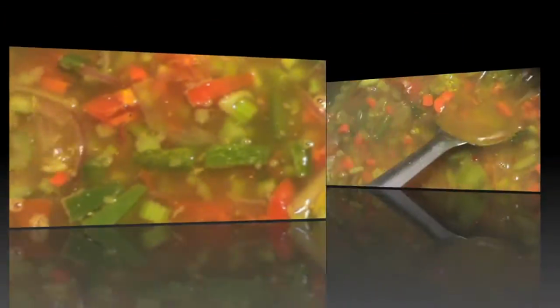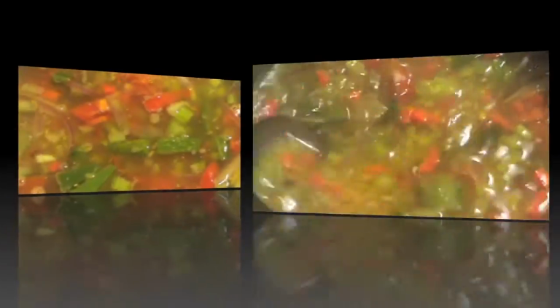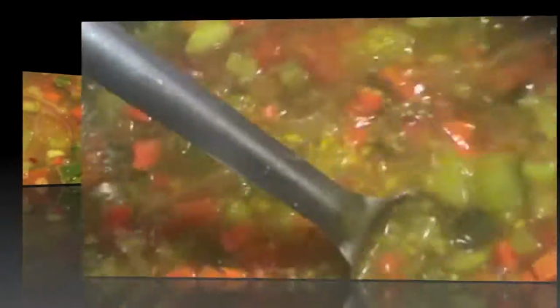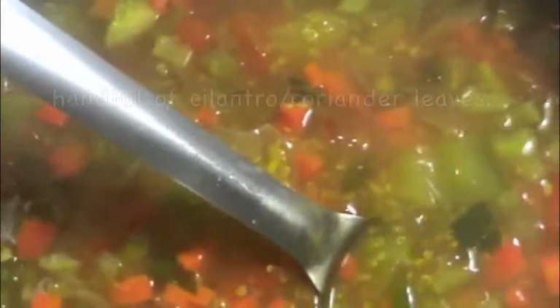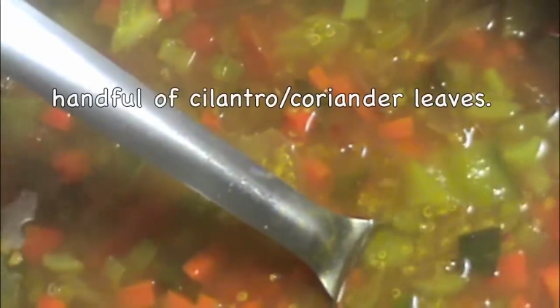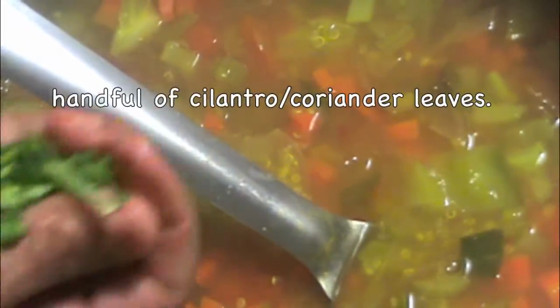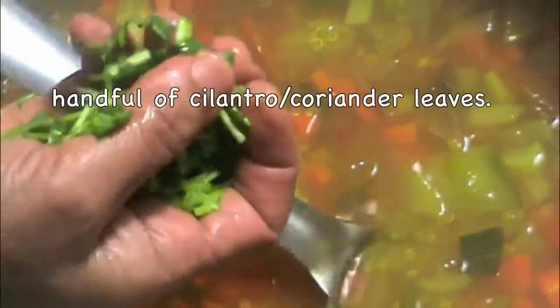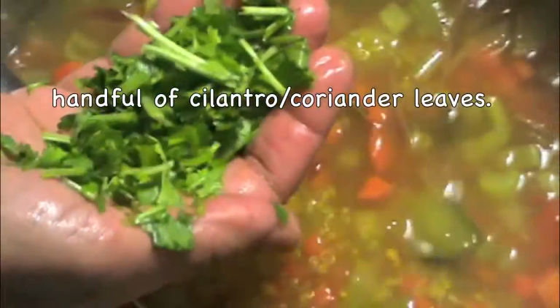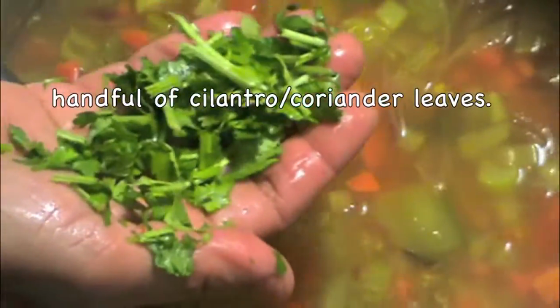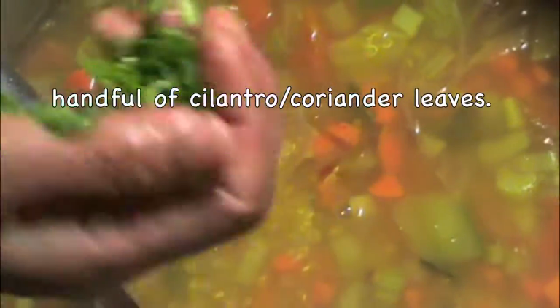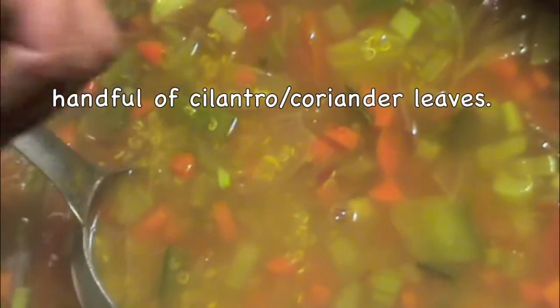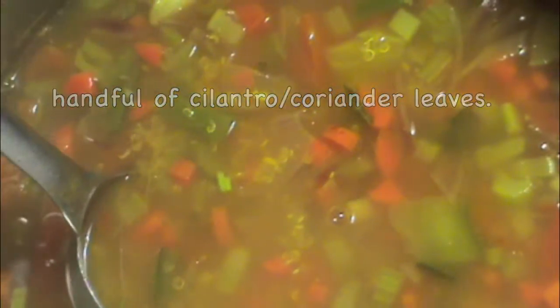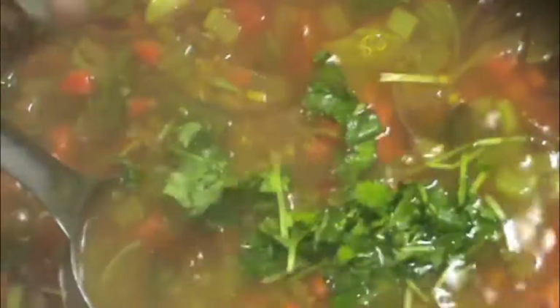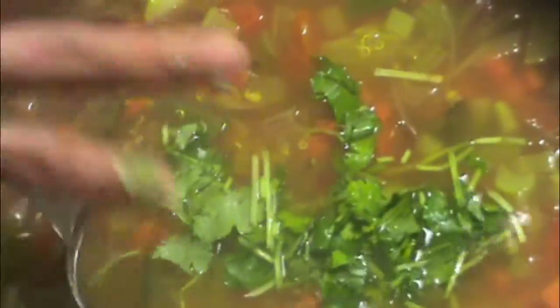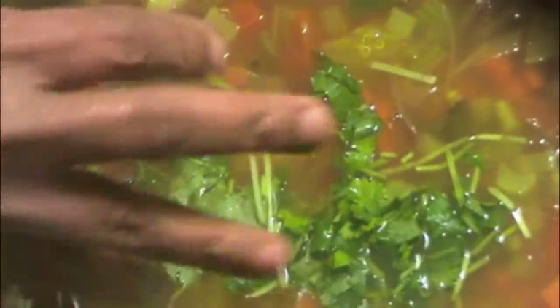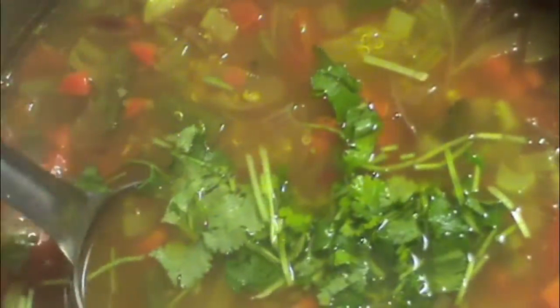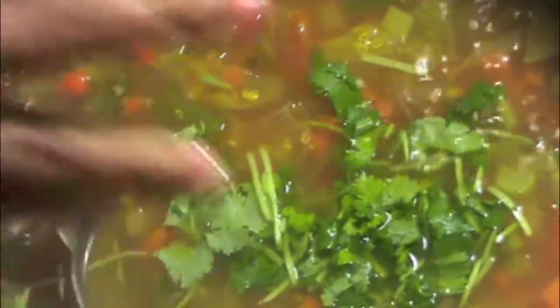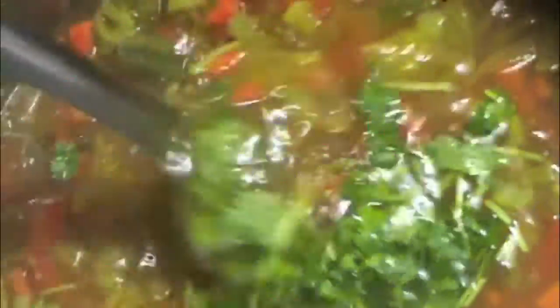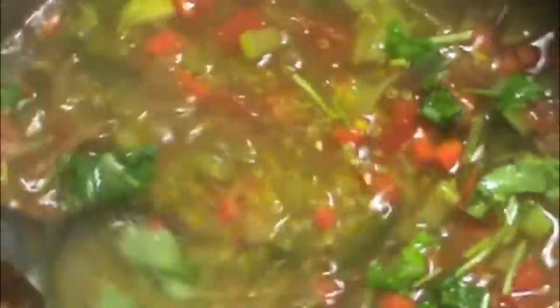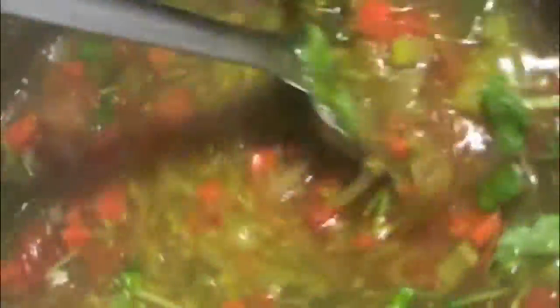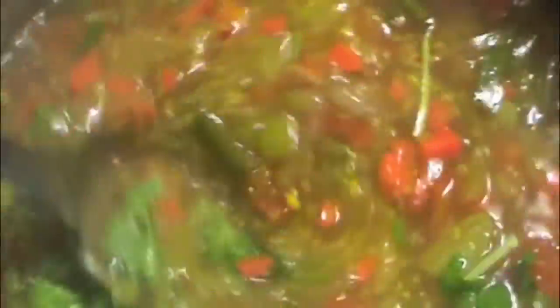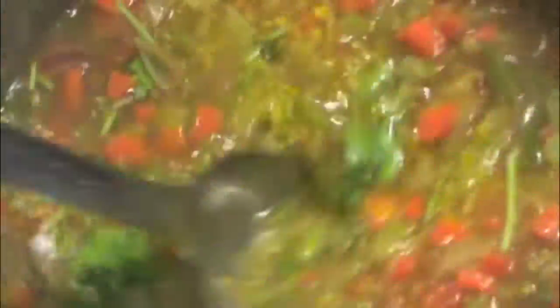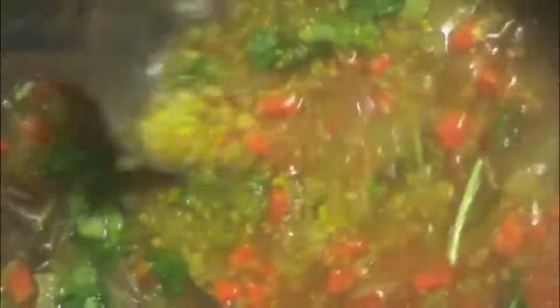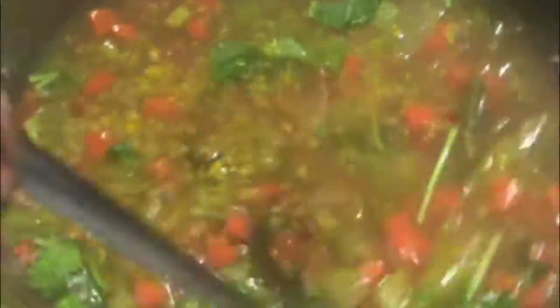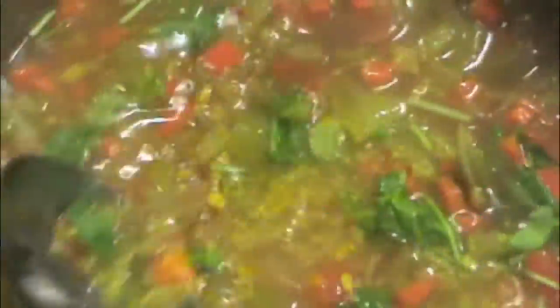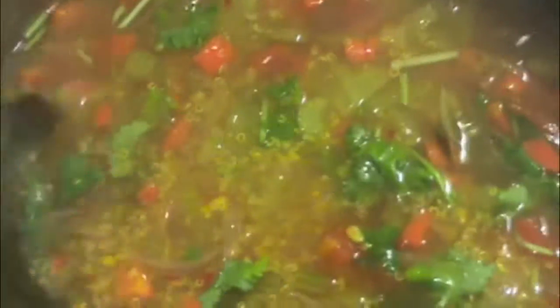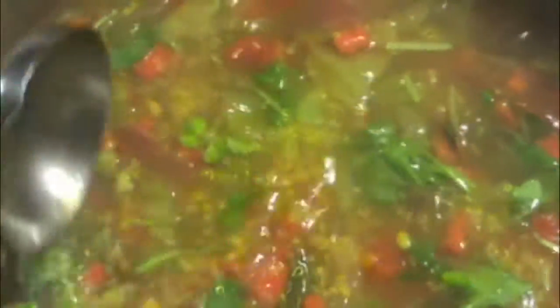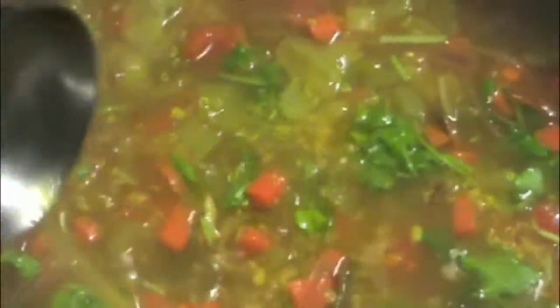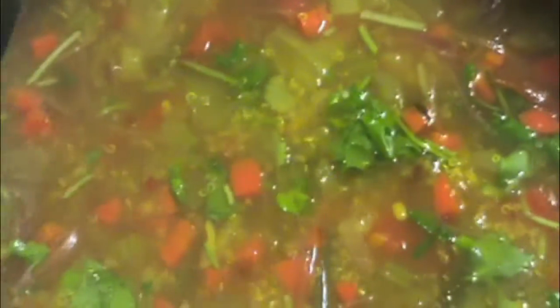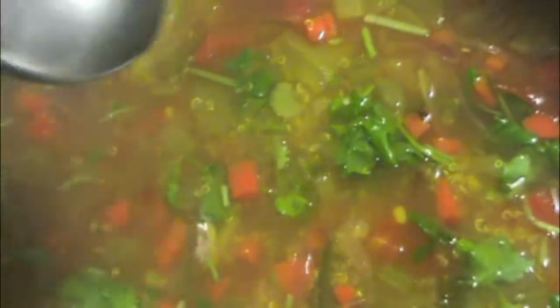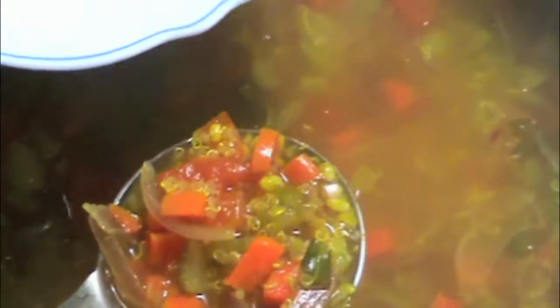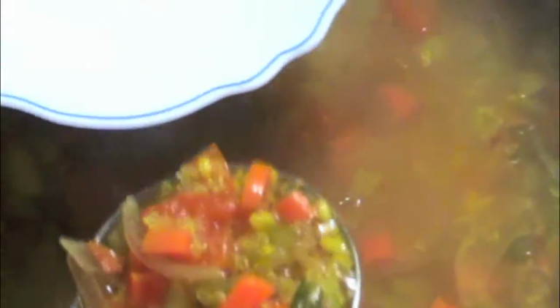Let it cook on low-medium flame for 10 minutes. After 10 minutes, add a handful of chopped cilantro and switch off the flame. Serve it hot. Please give me your feedback on this recipe. For more healthy recipes, check out my website.